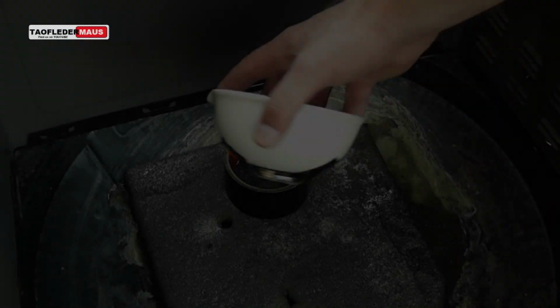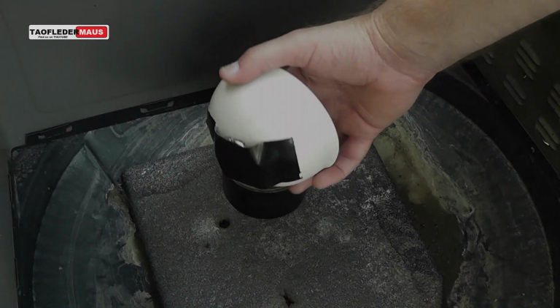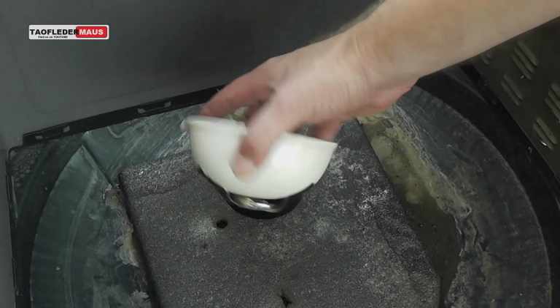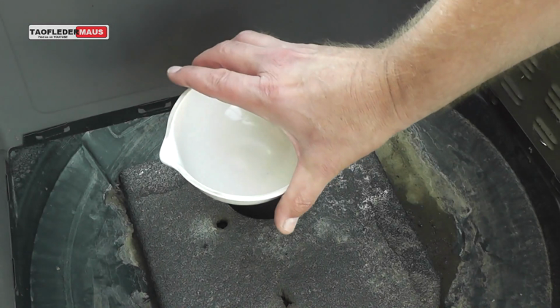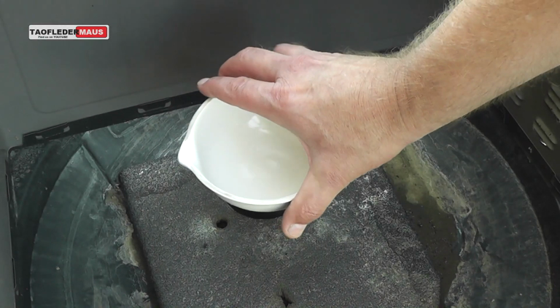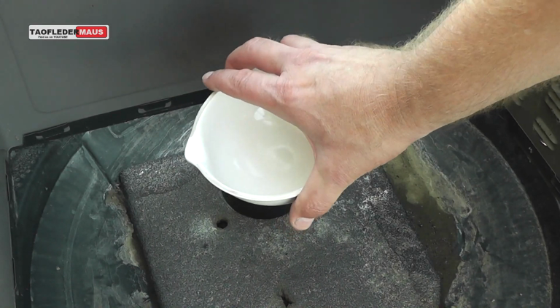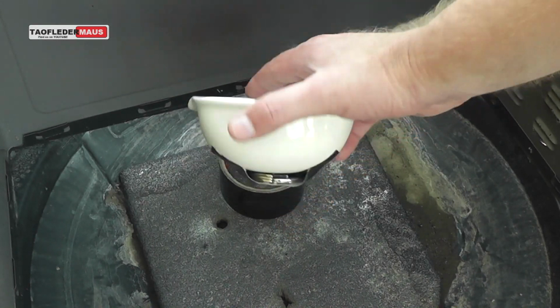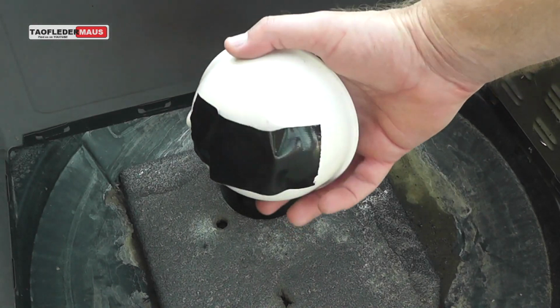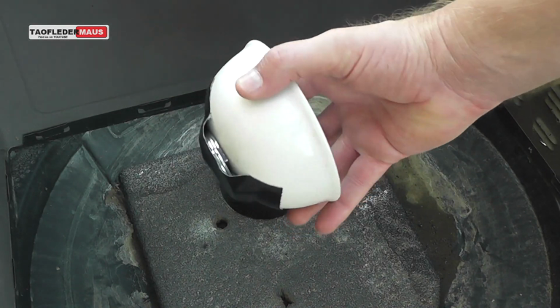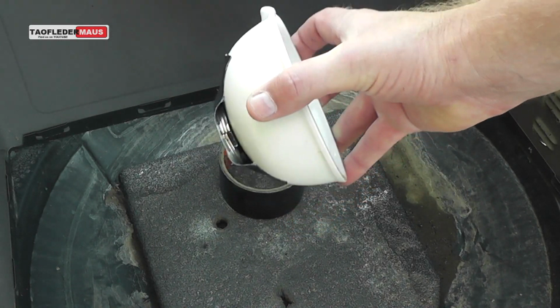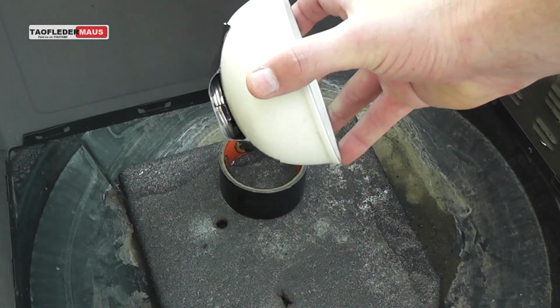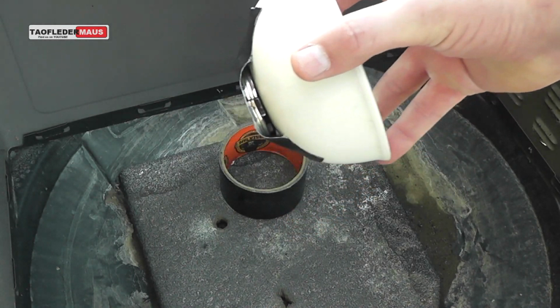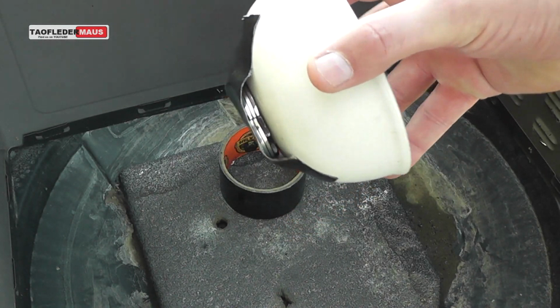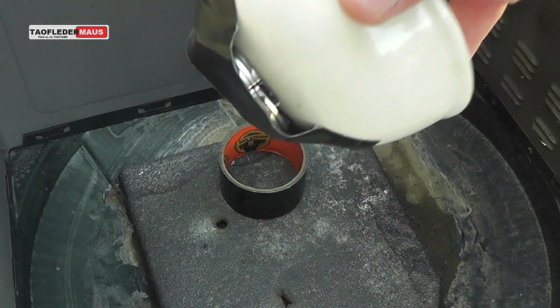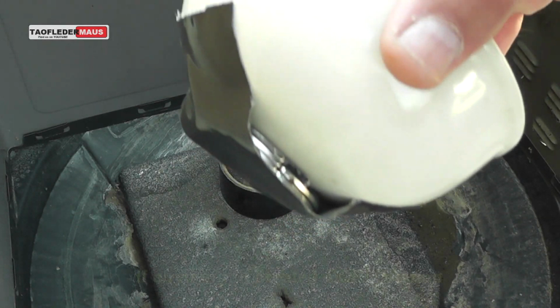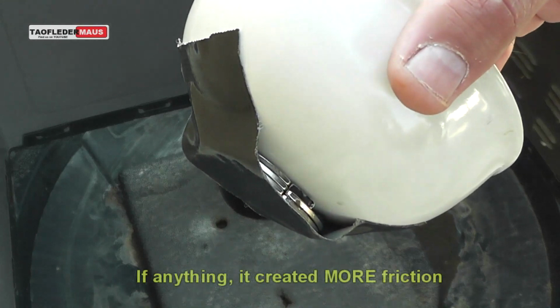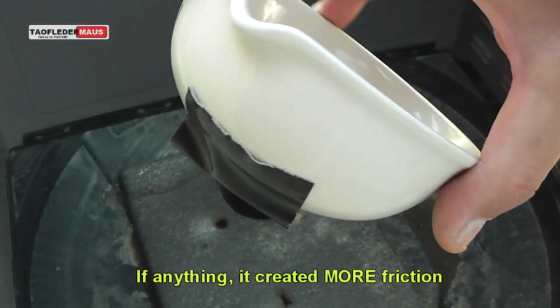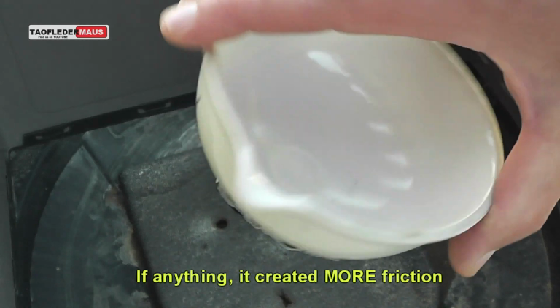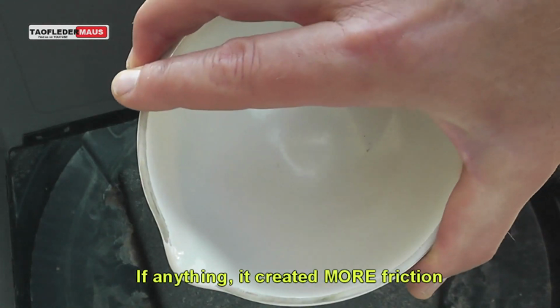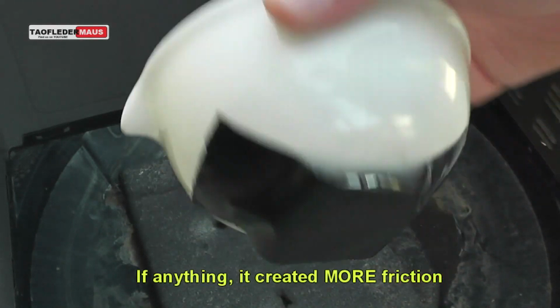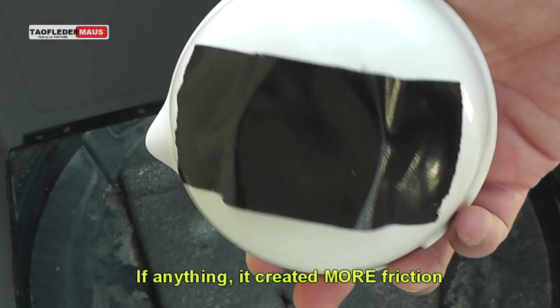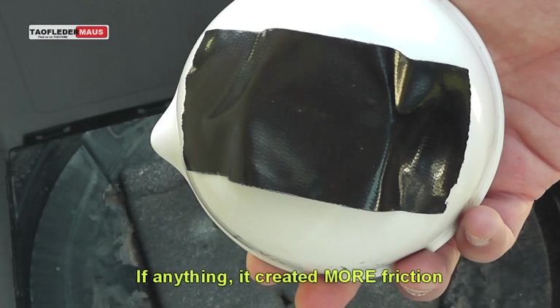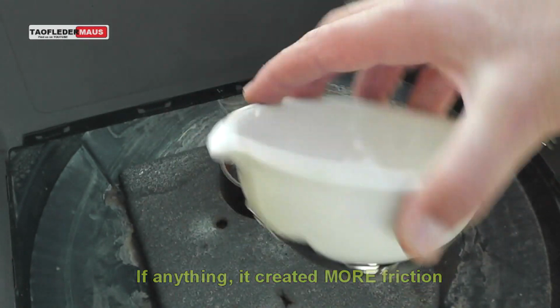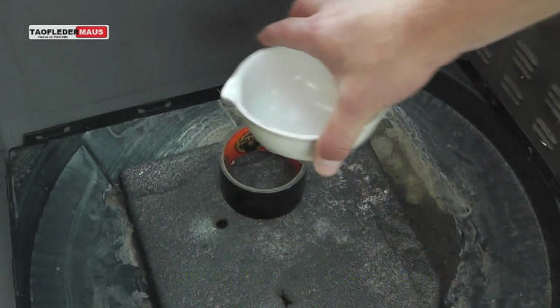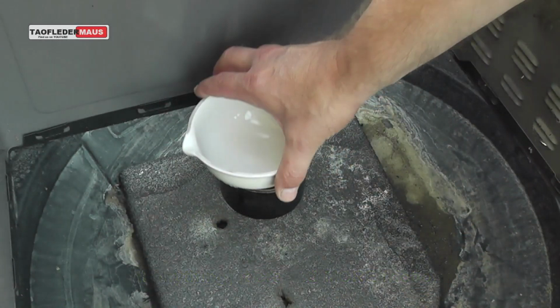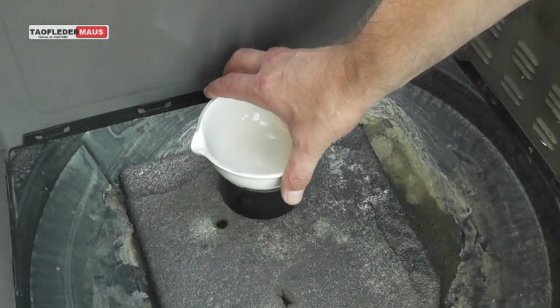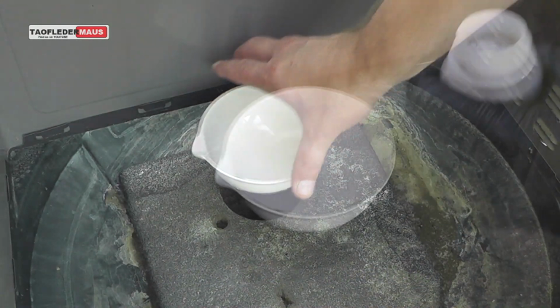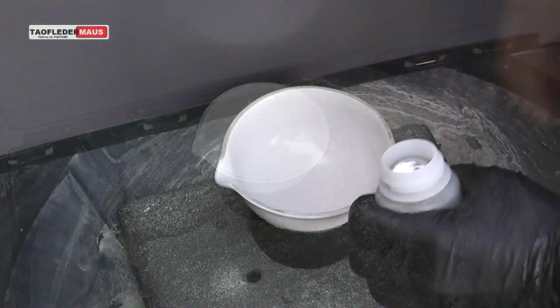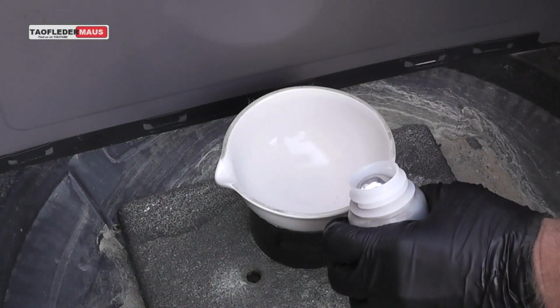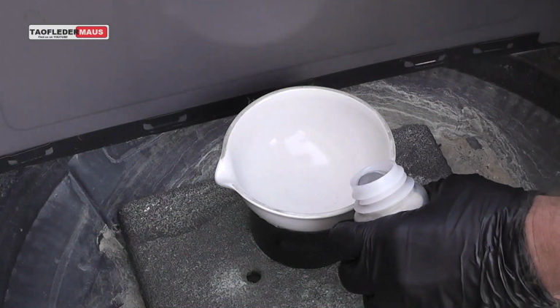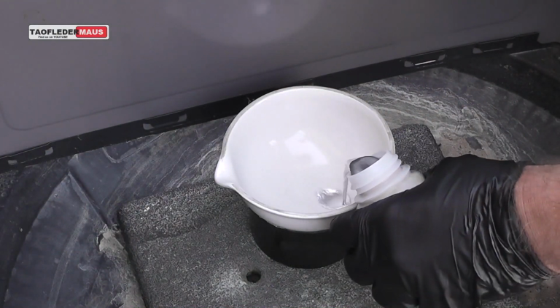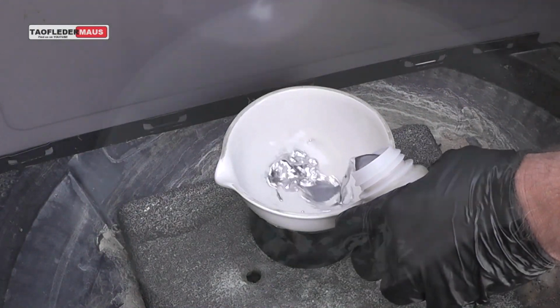At the bottom of the bowl I put some strong magnets, and the purpose of that wasn't to fool you or make the ball spin faster or anything like that. It's just there to try to keep the ball in the center of the bowl and keep it from touching the sides.